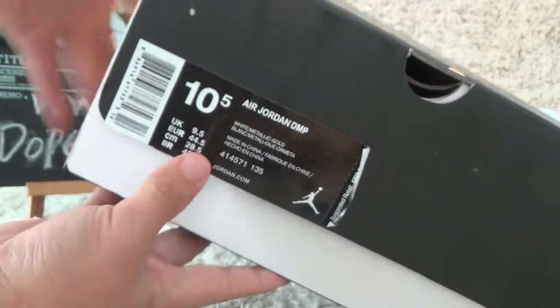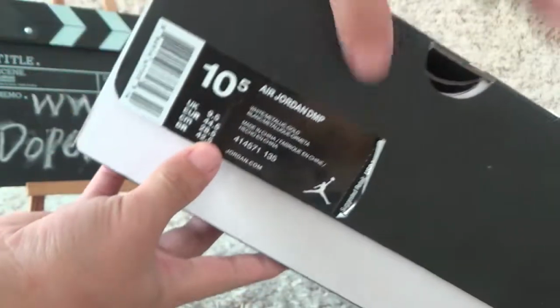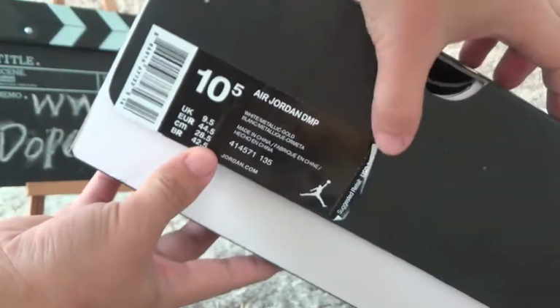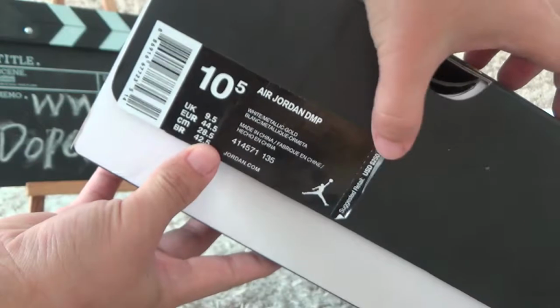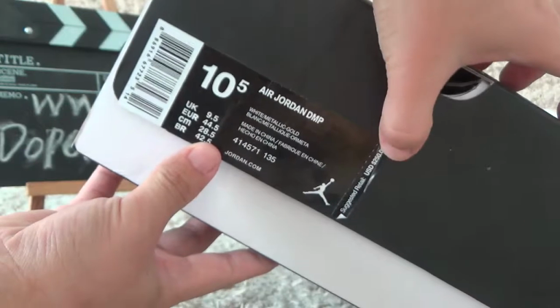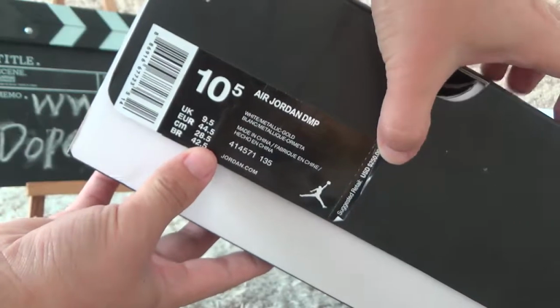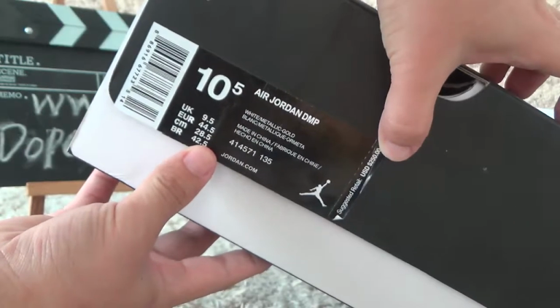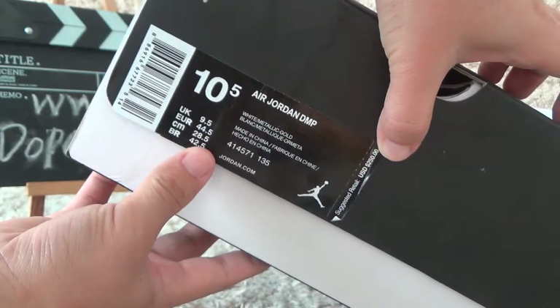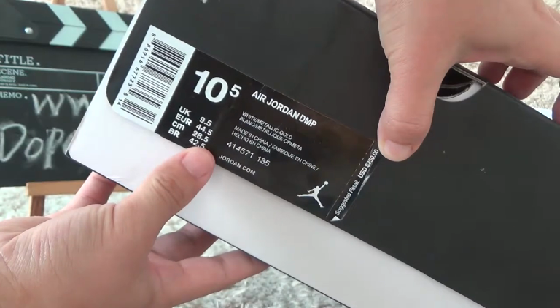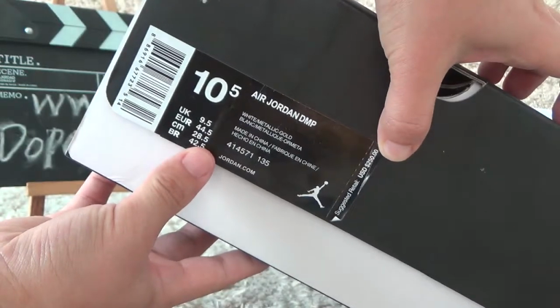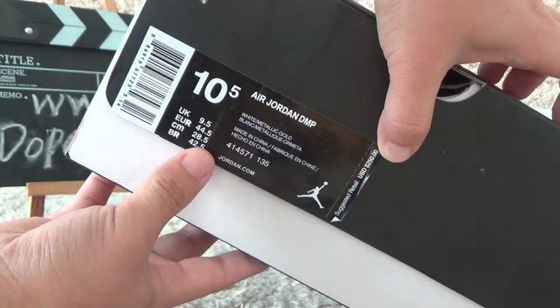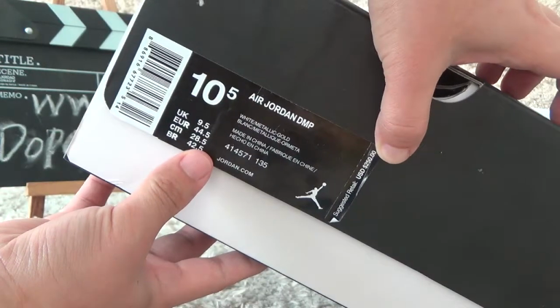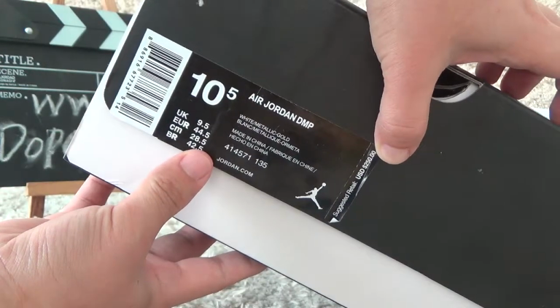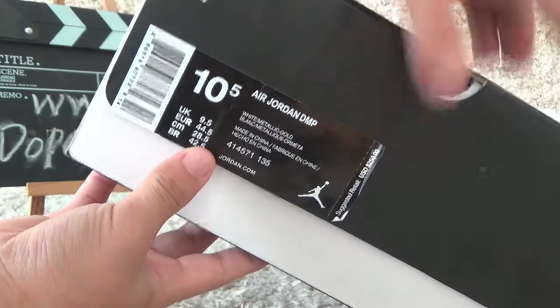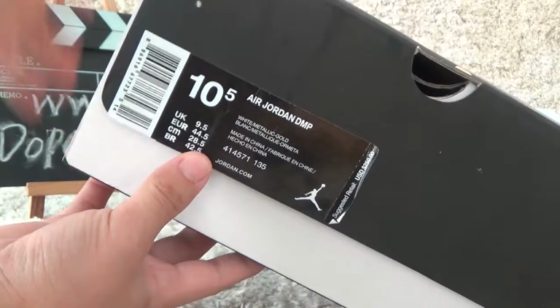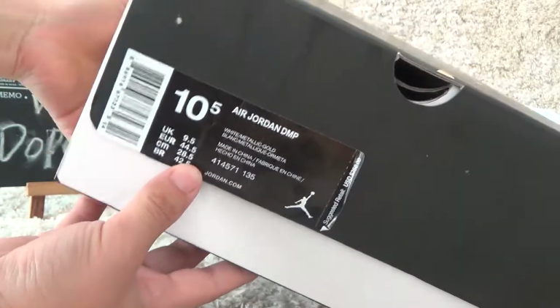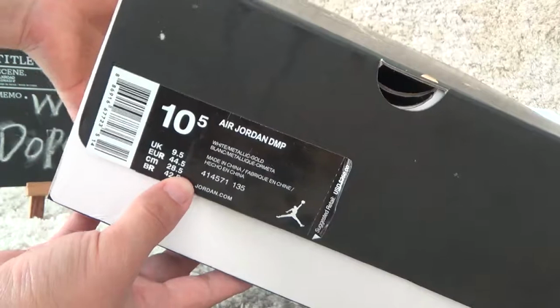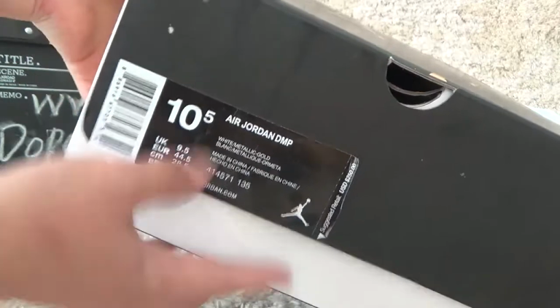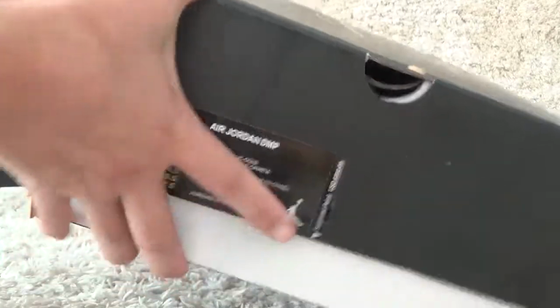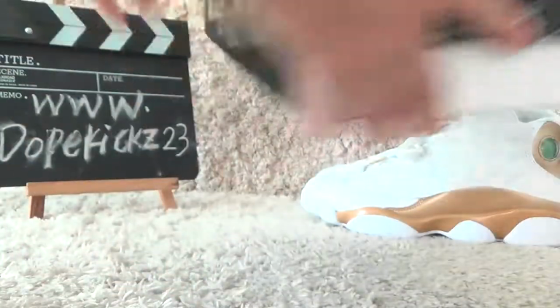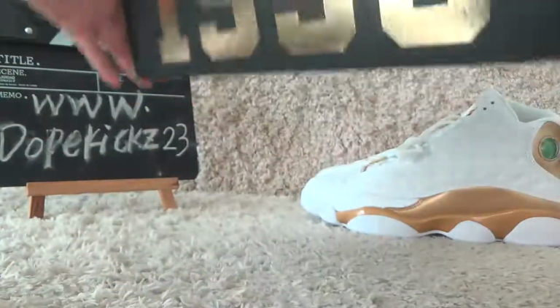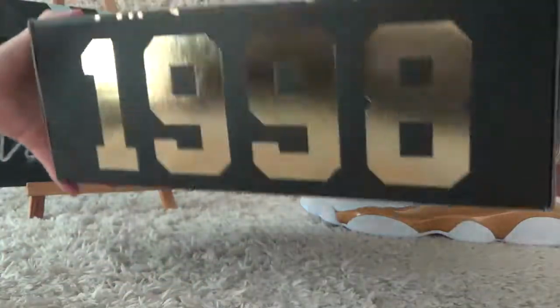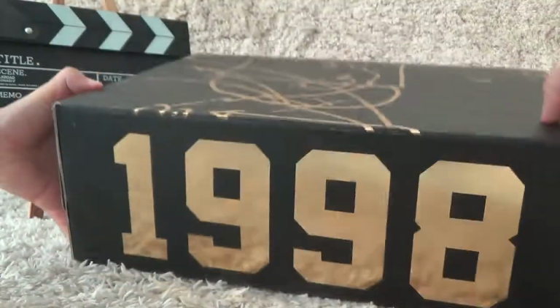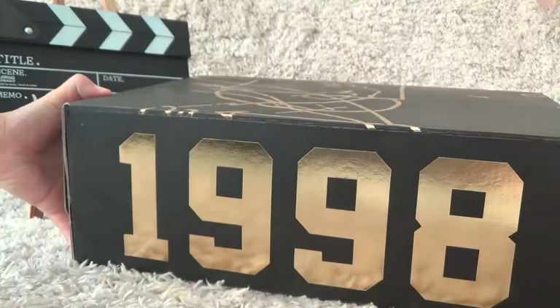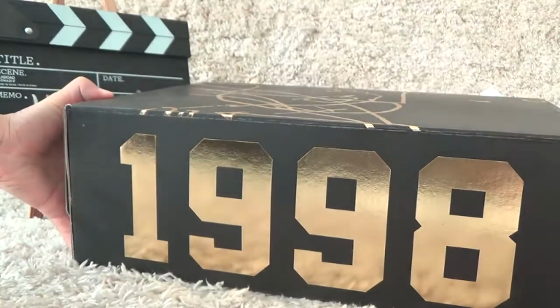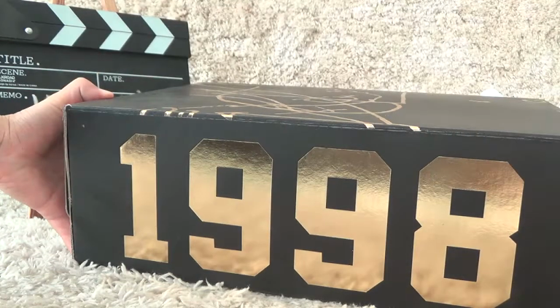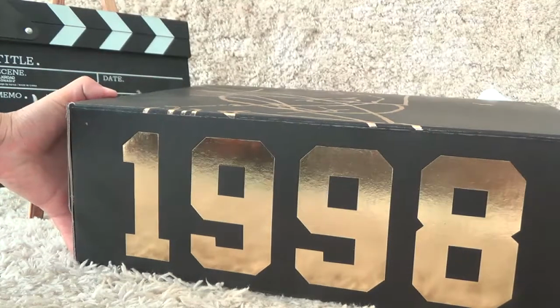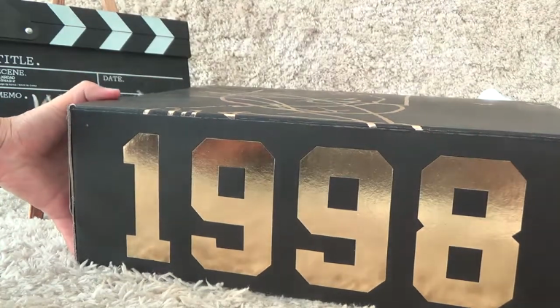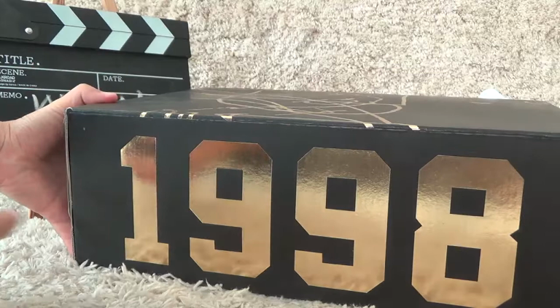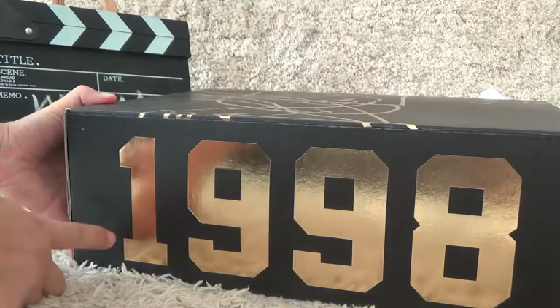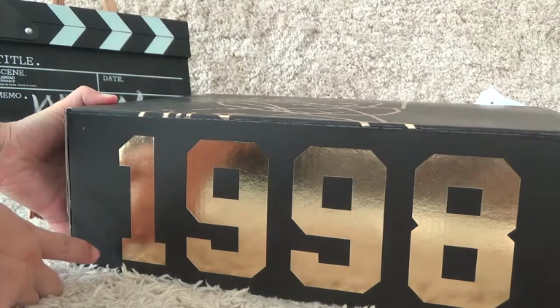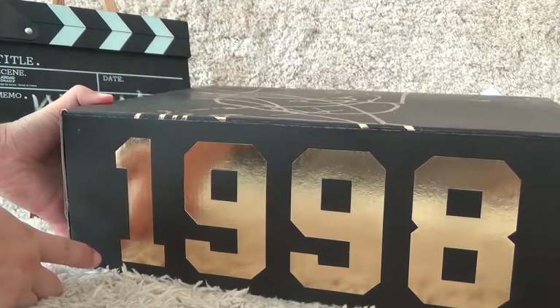Here is the retail price suggestion. For the back side we can also find the year 1998.